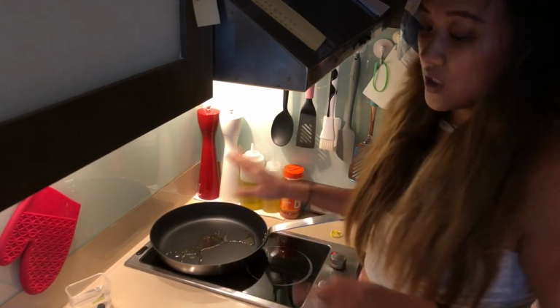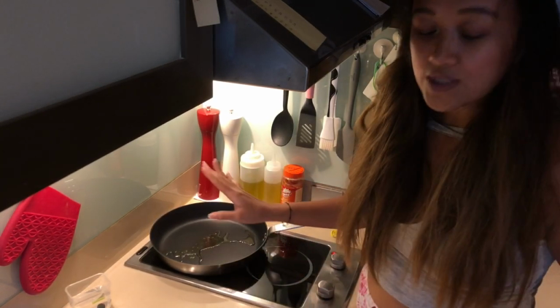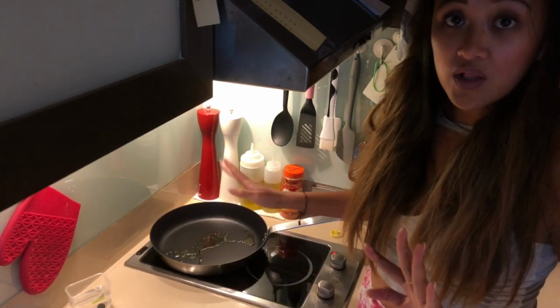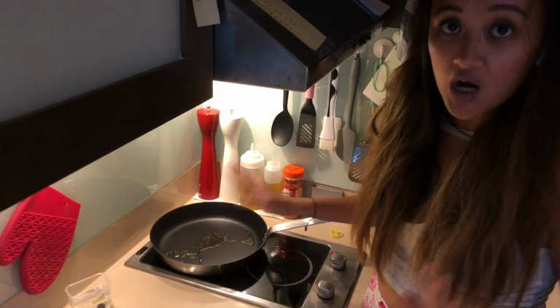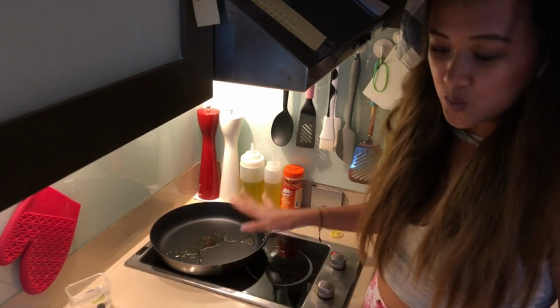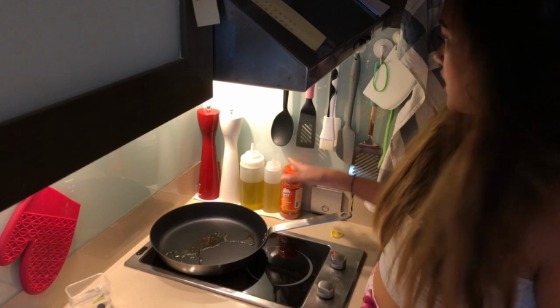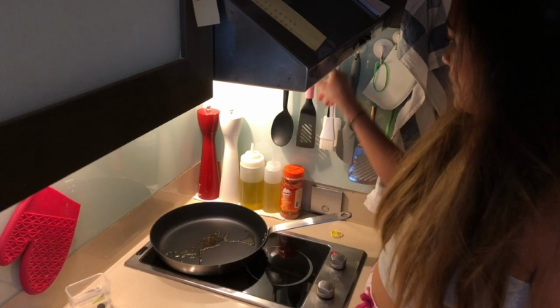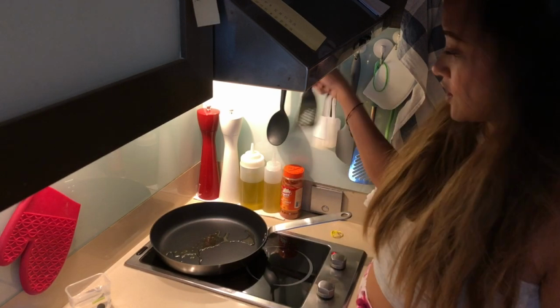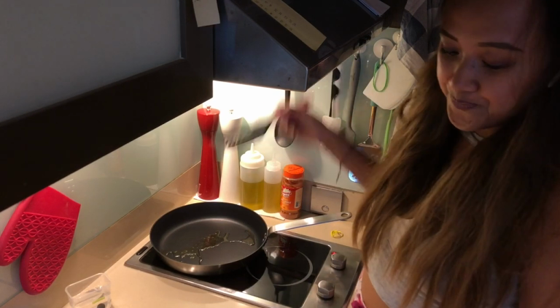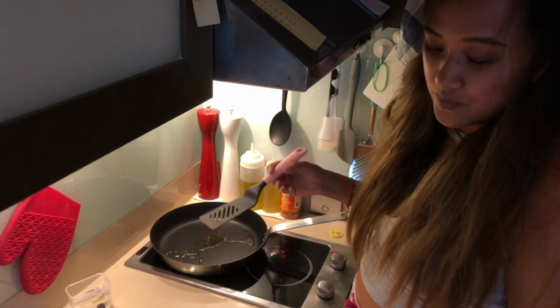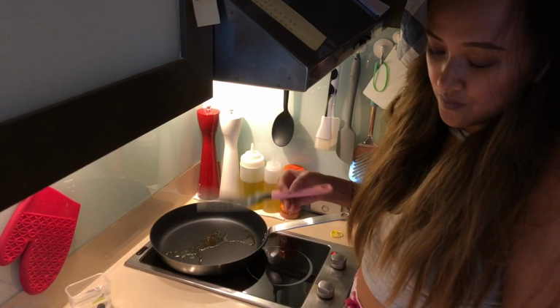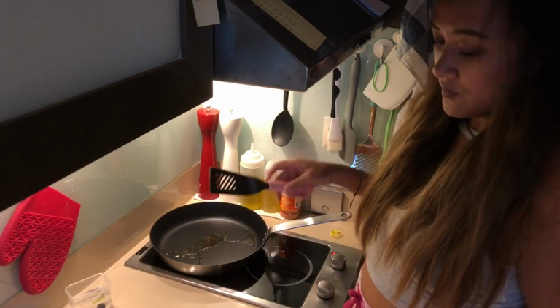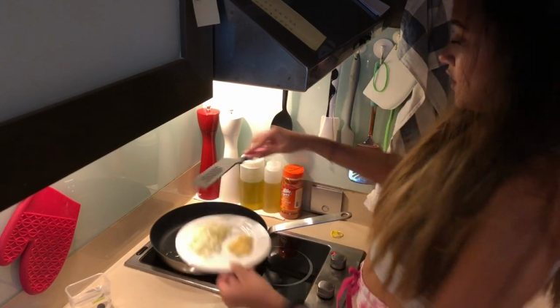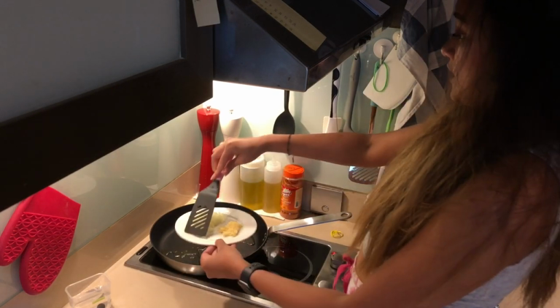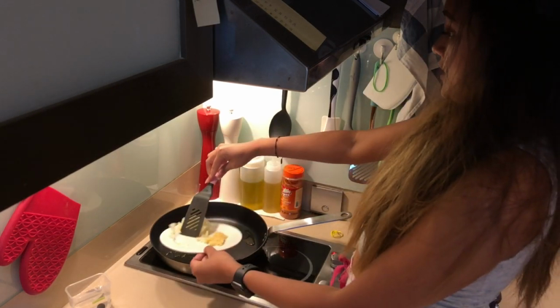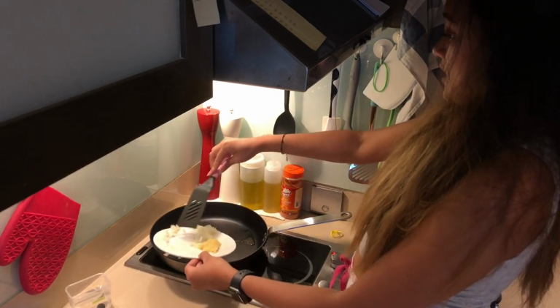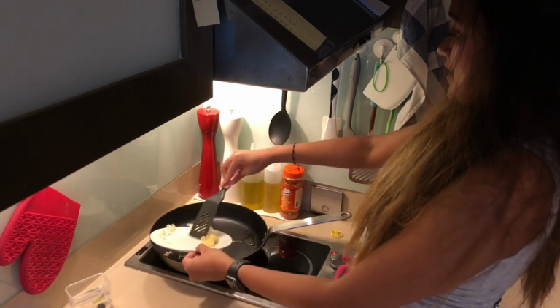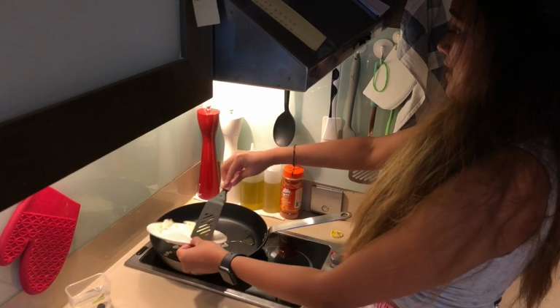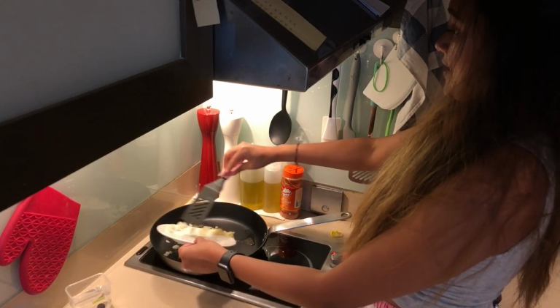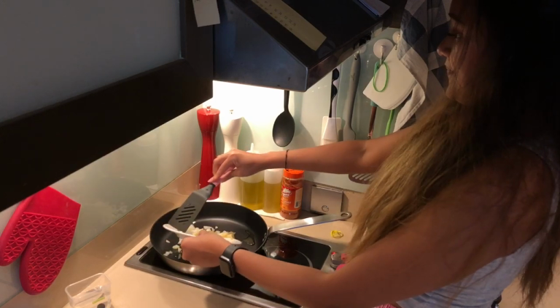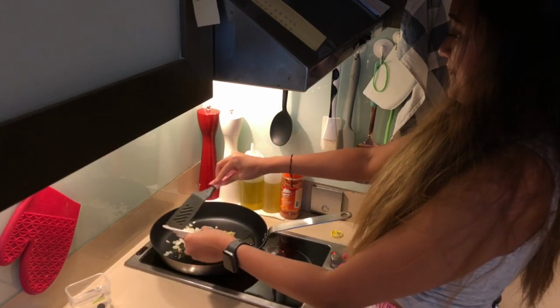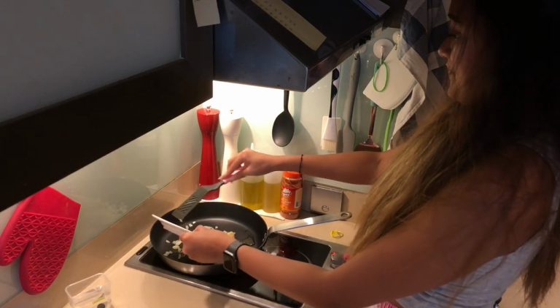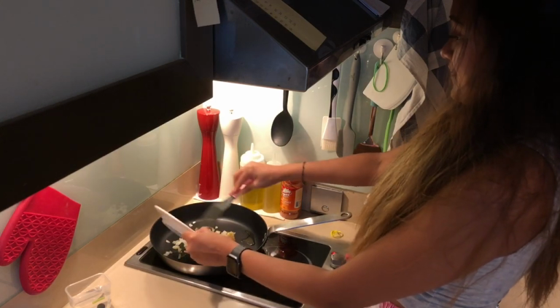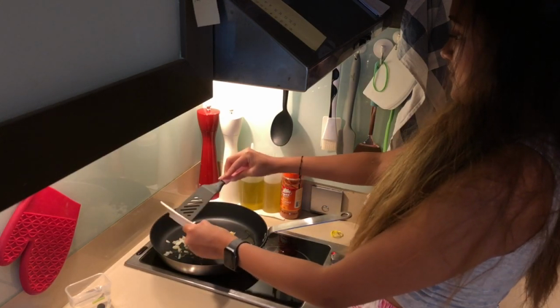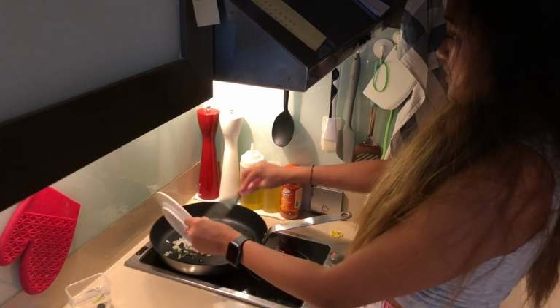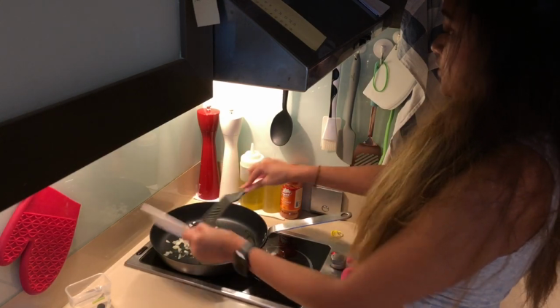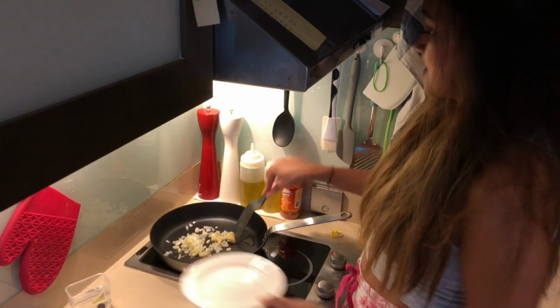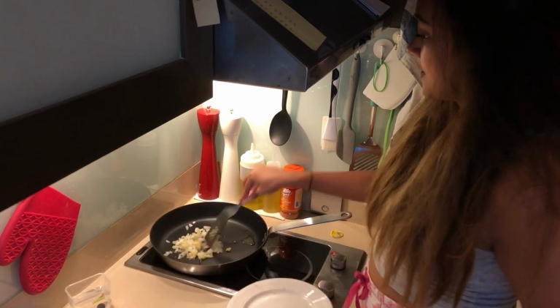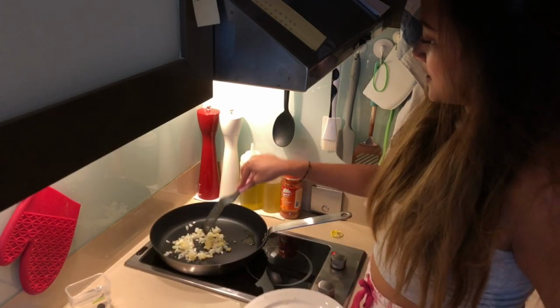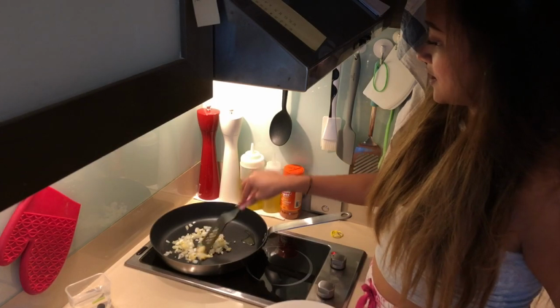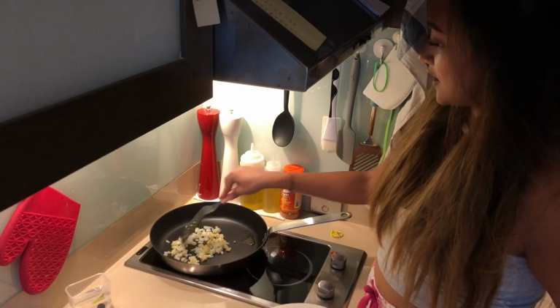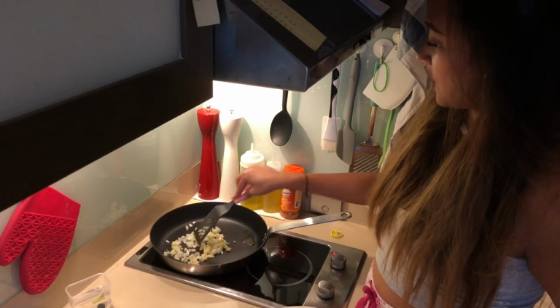Once the oil is hot we can now put our onion and garlic together. We'll just wait till it gets soft.